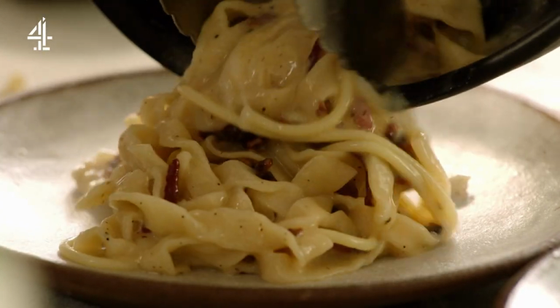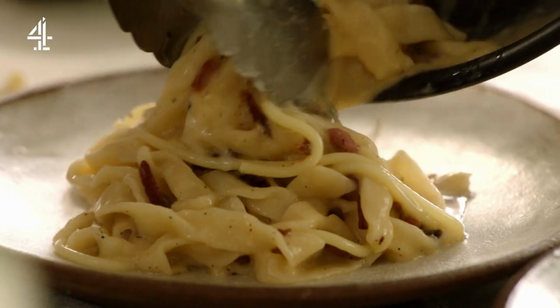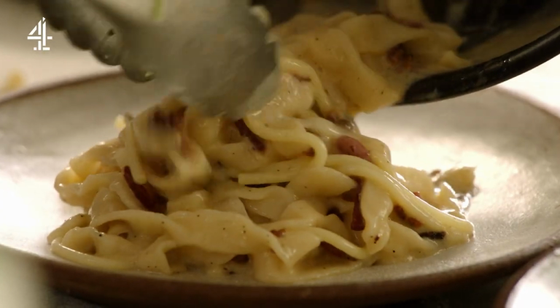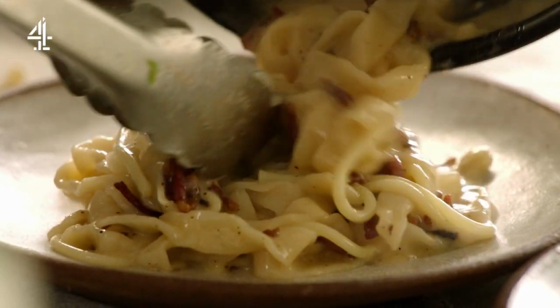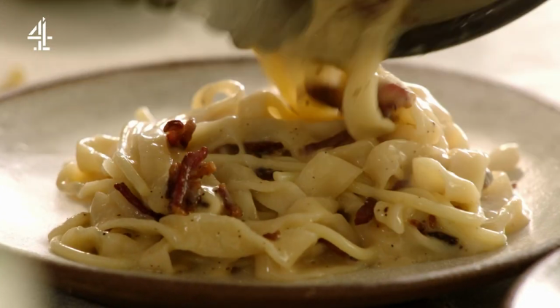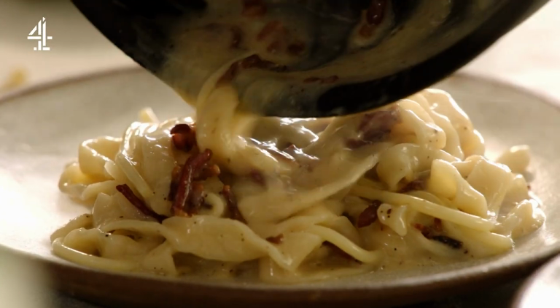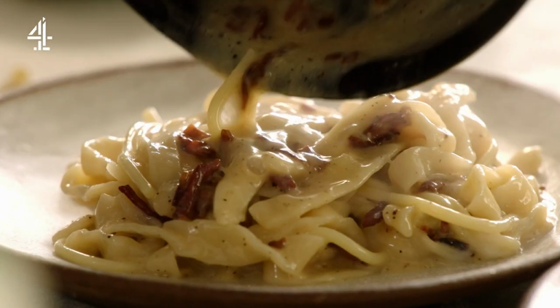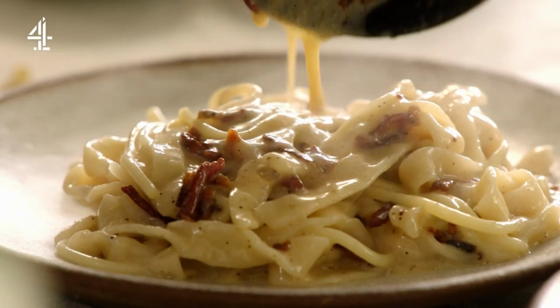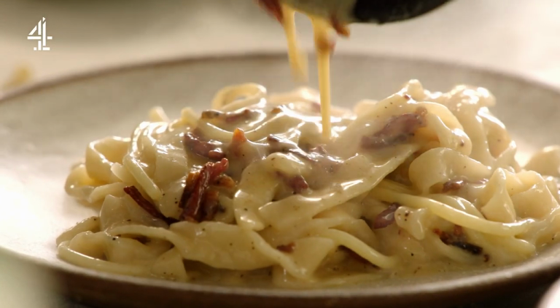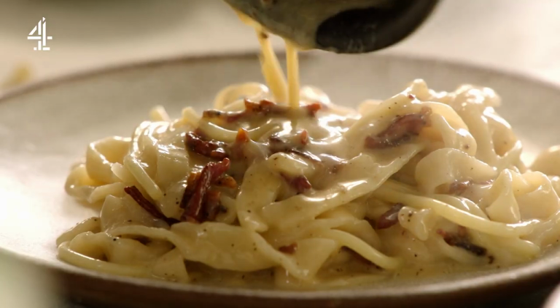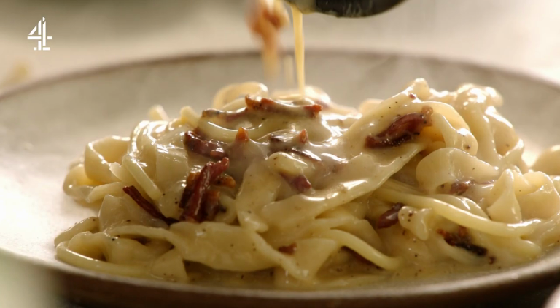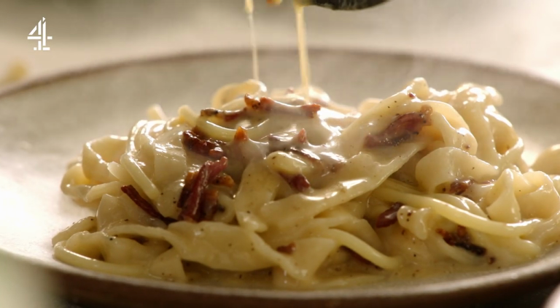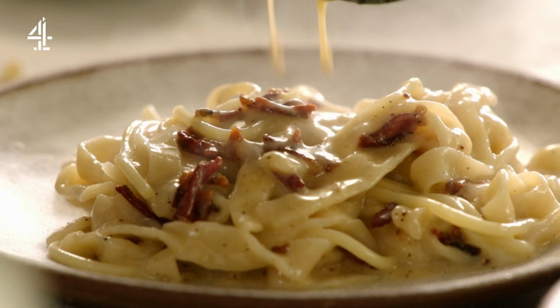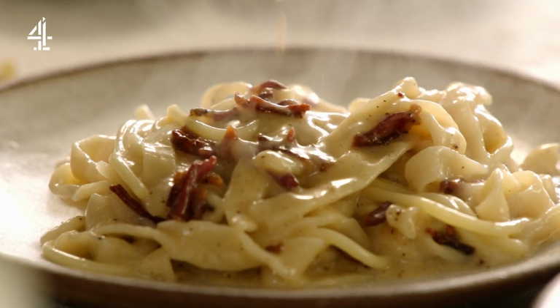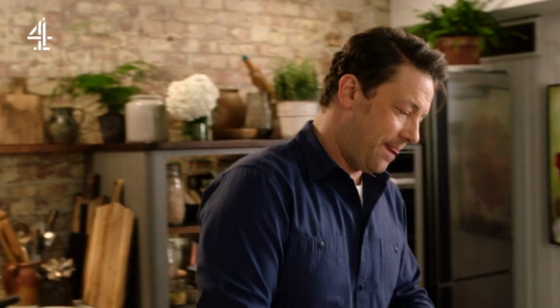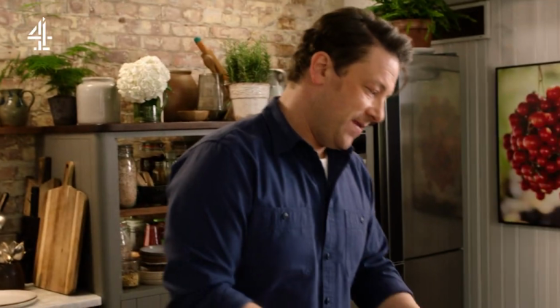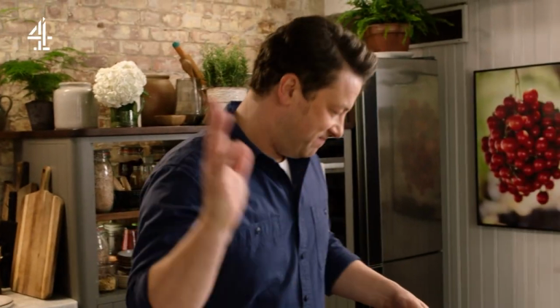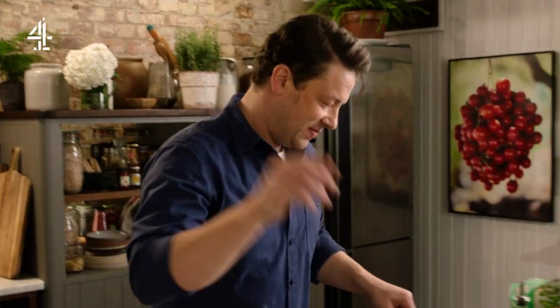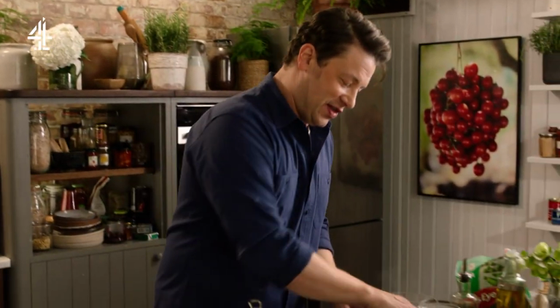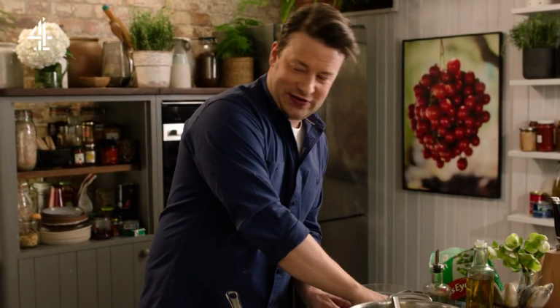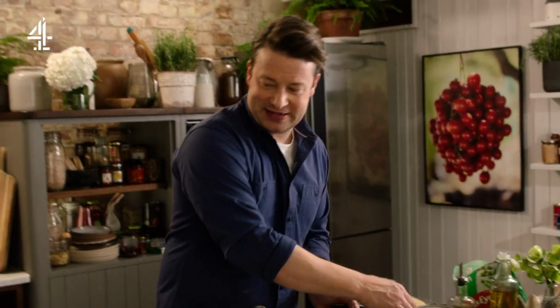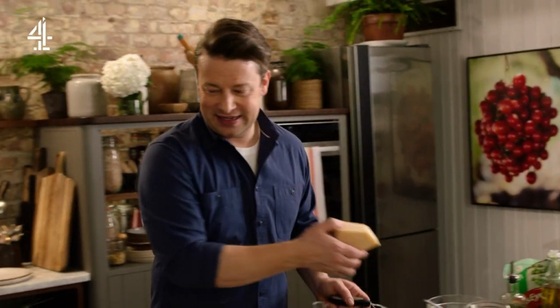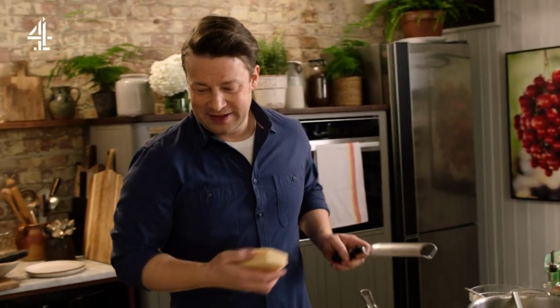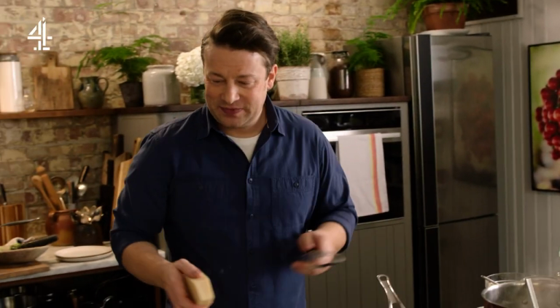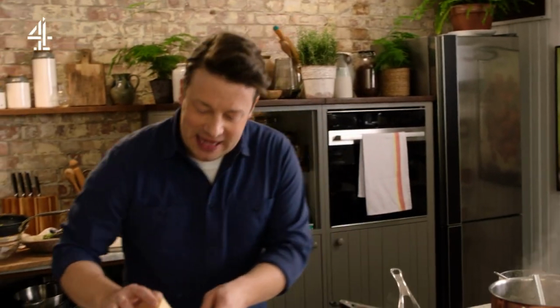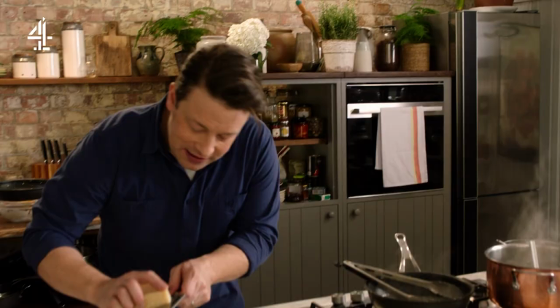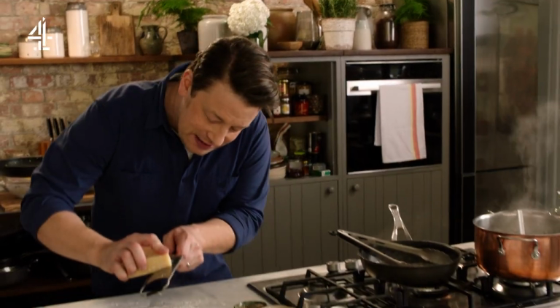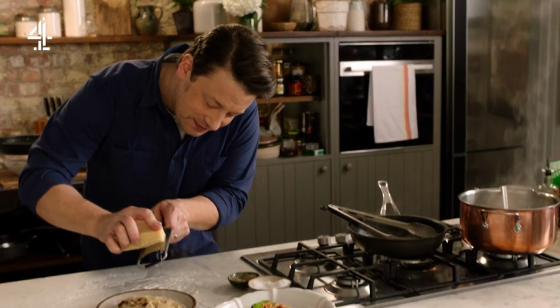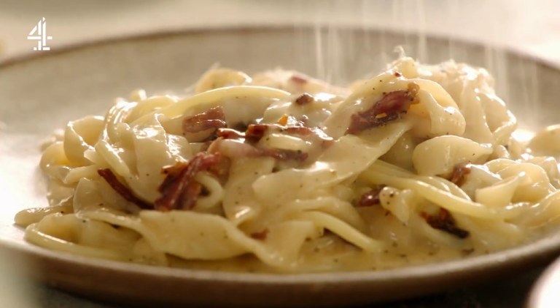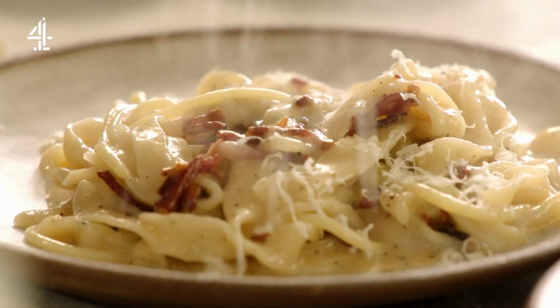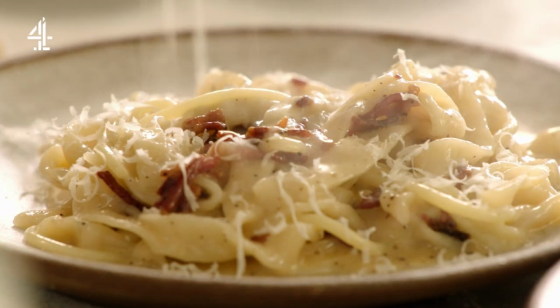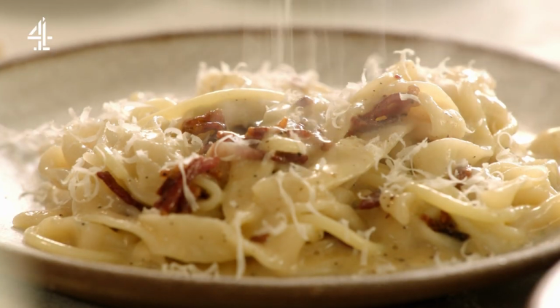Look at that. What a joy. So good. So there you go guys — delicious.